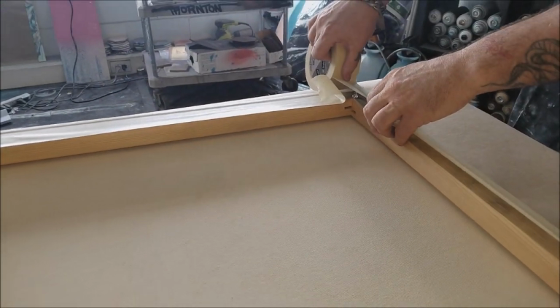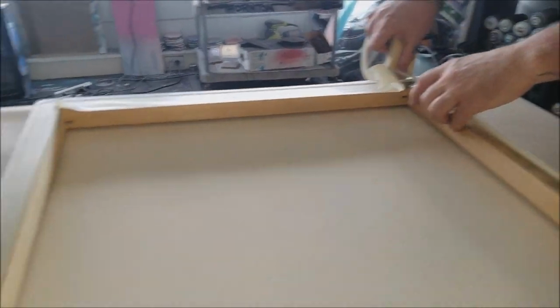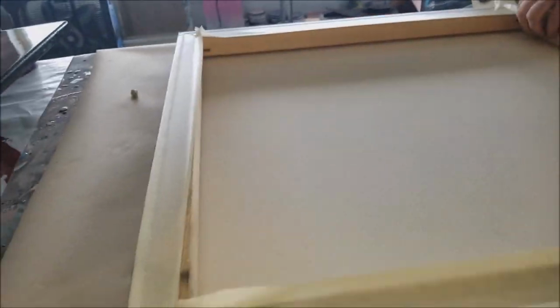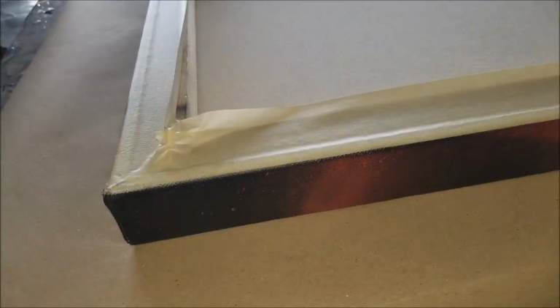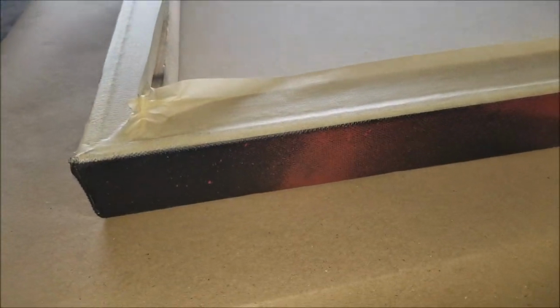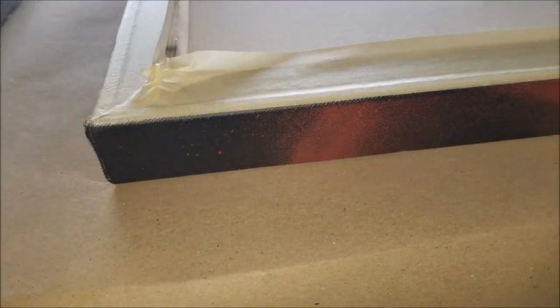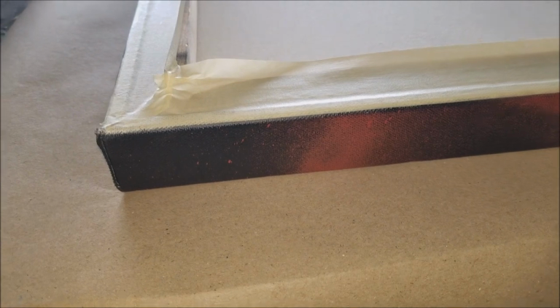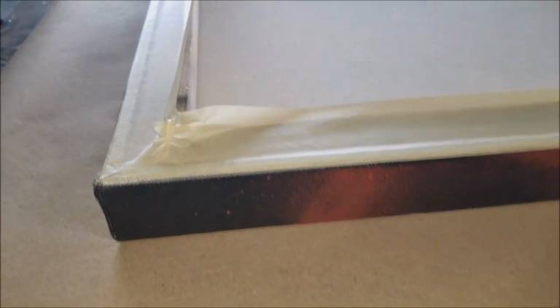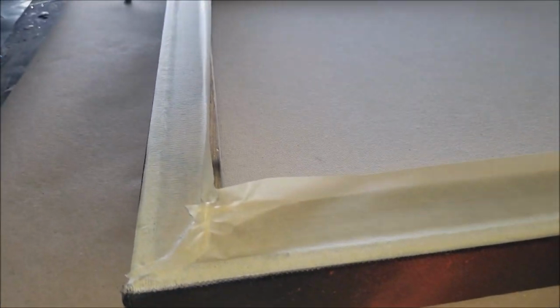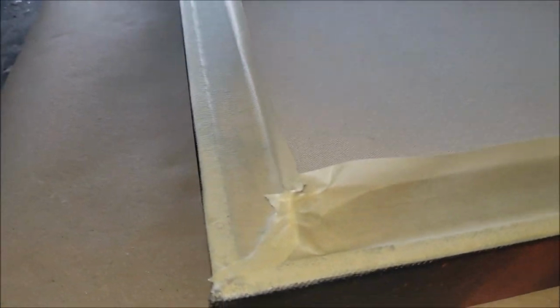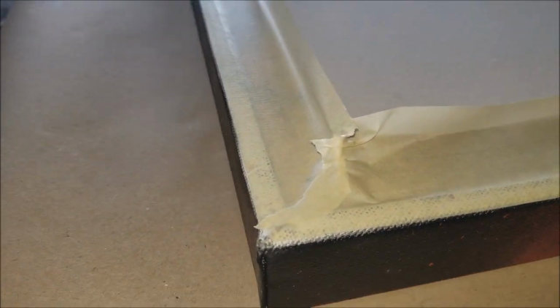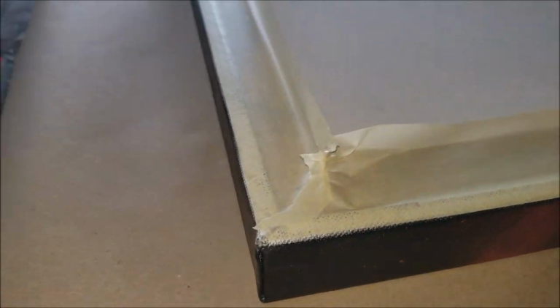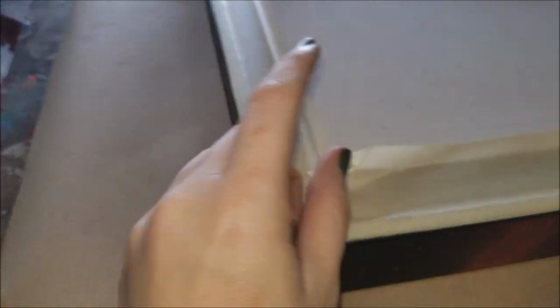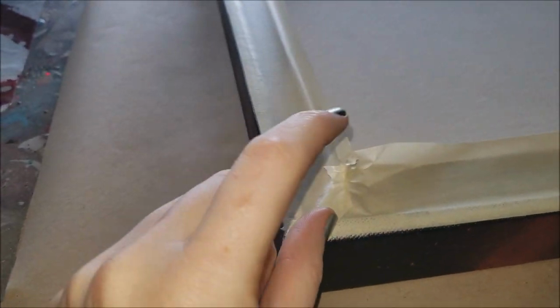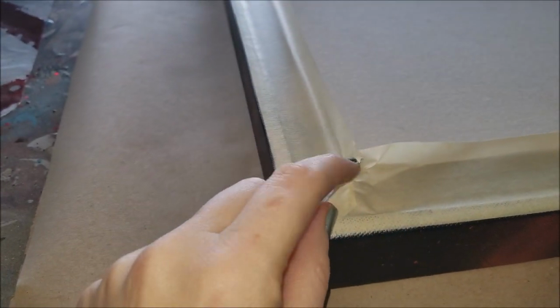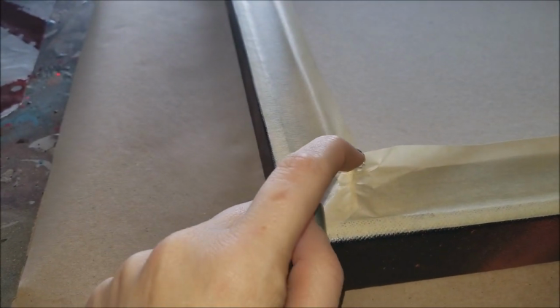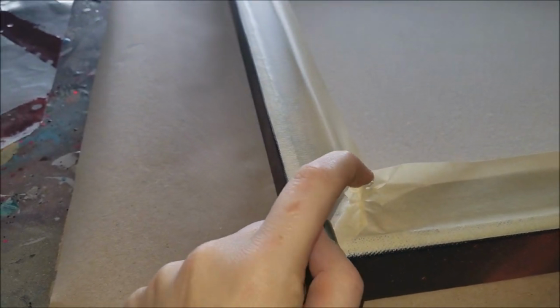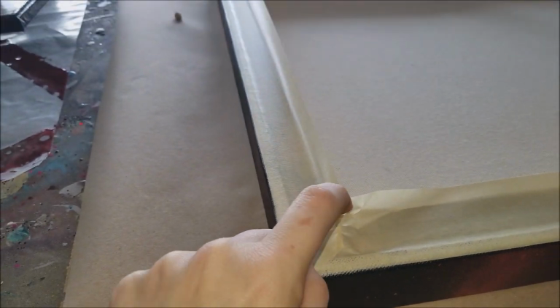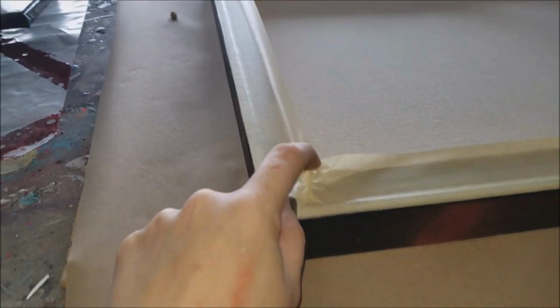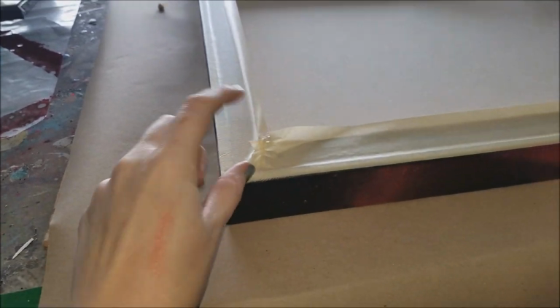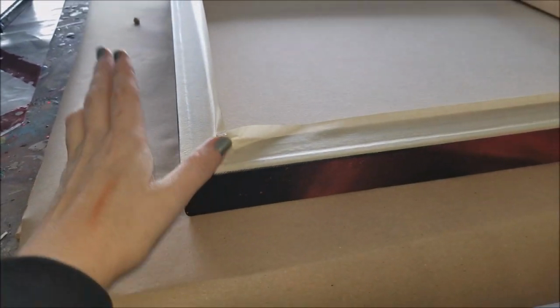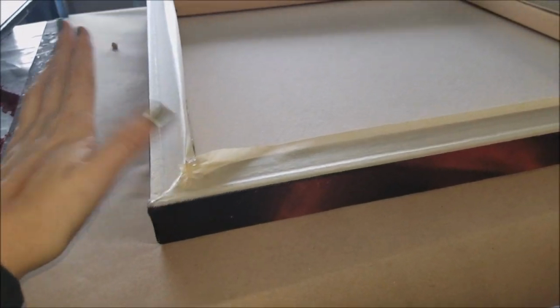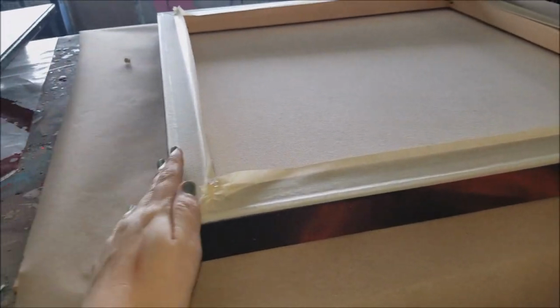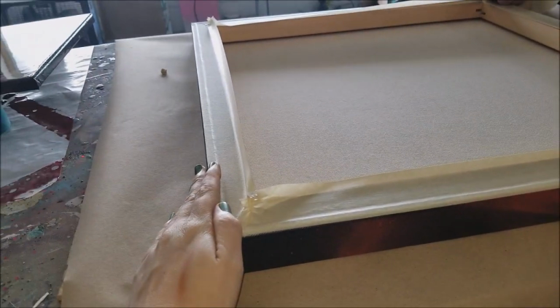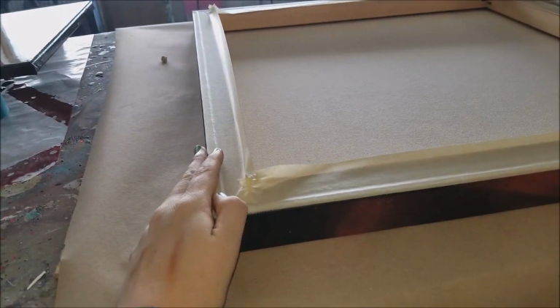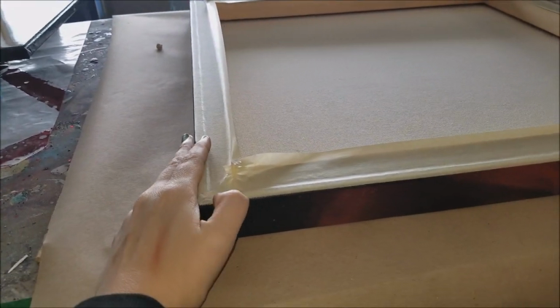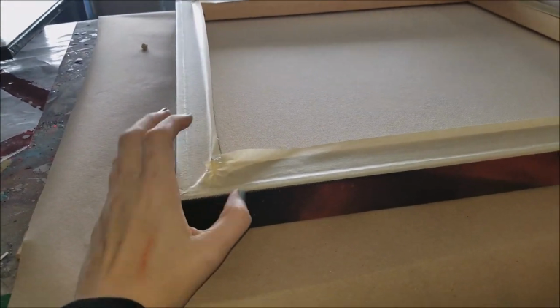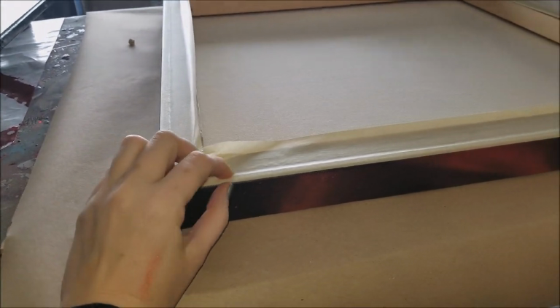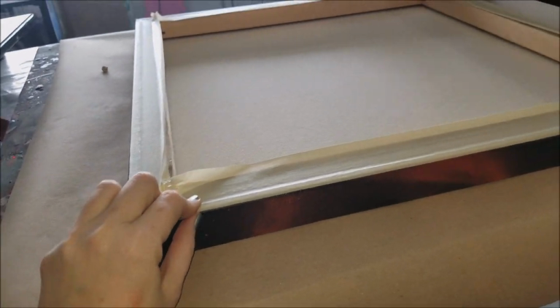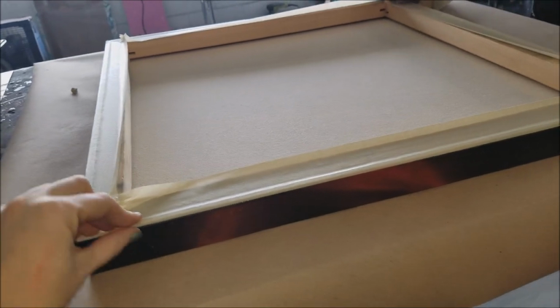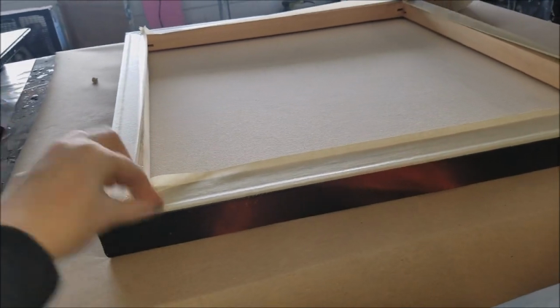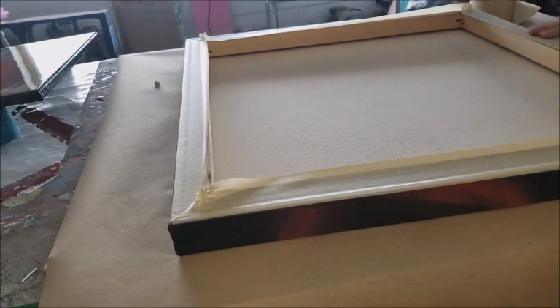As usual, we are taping off the bottom. We have our push pins set in, and it's level already.